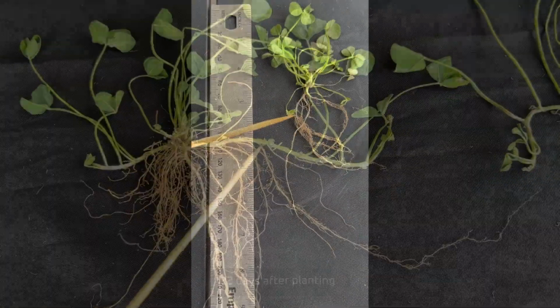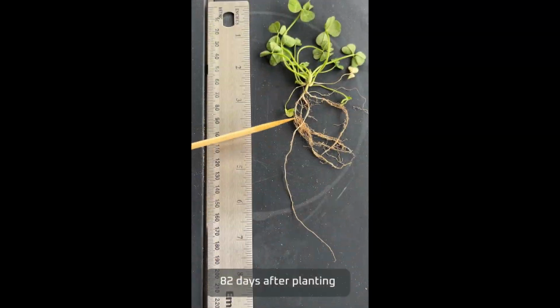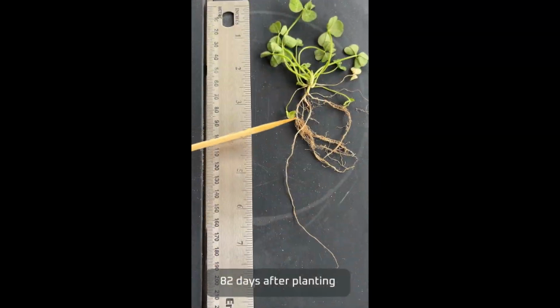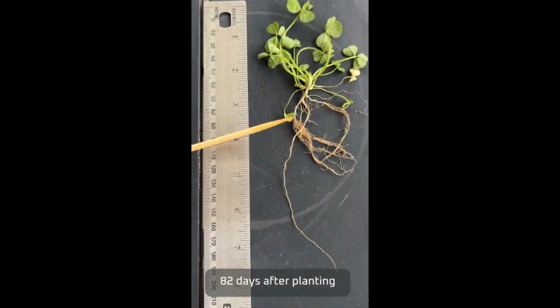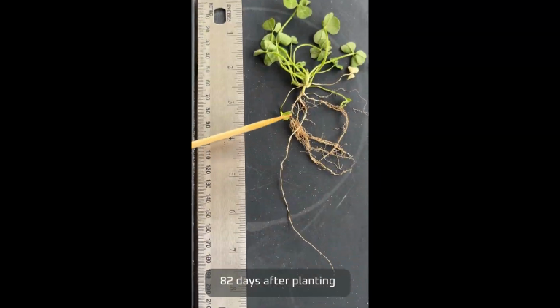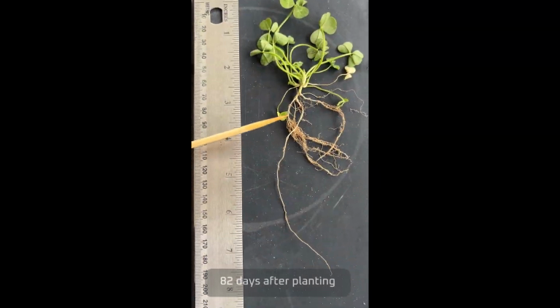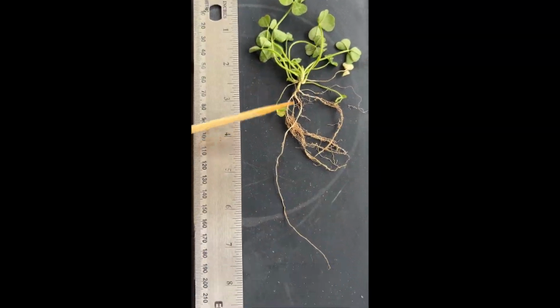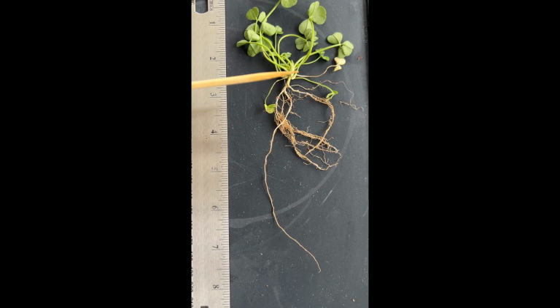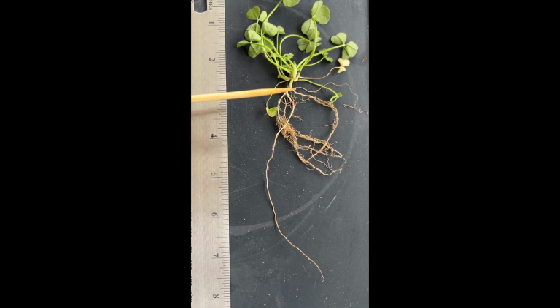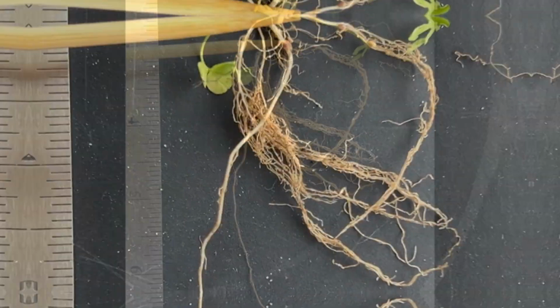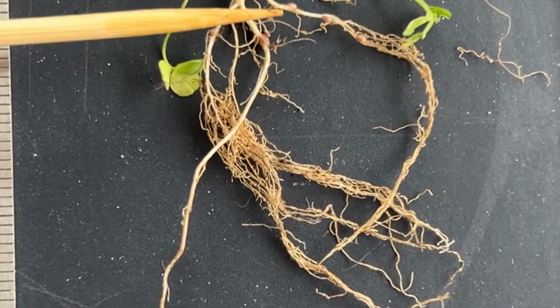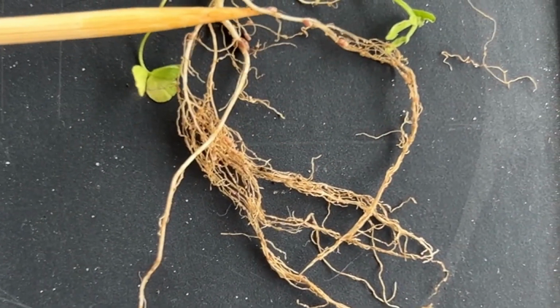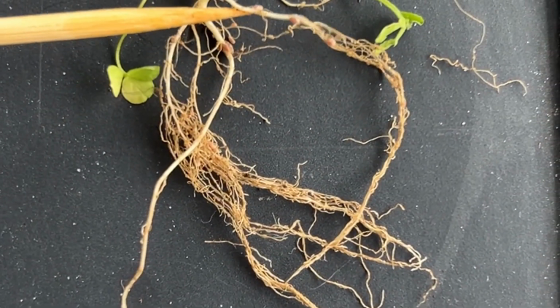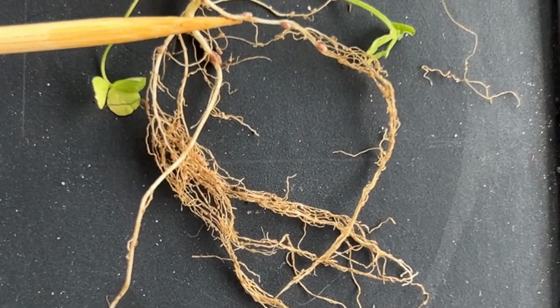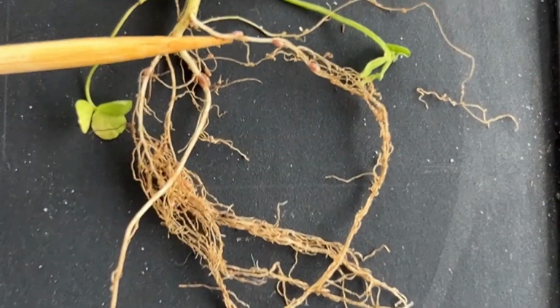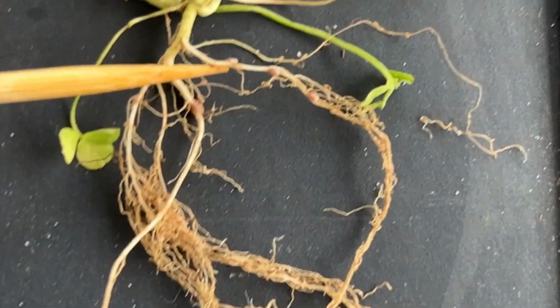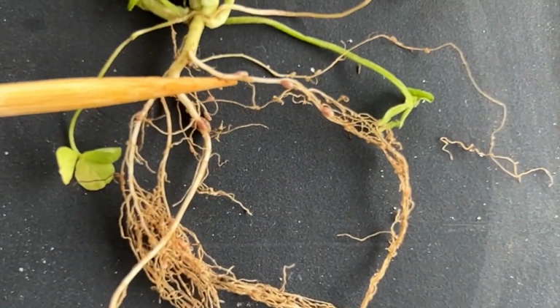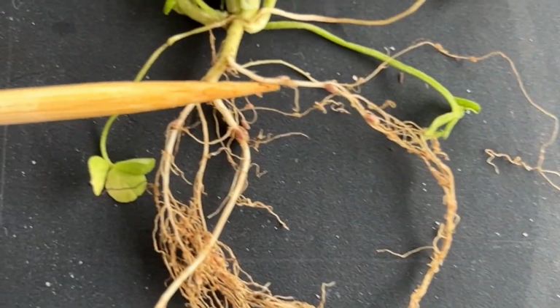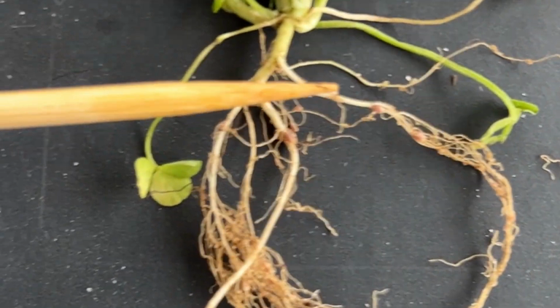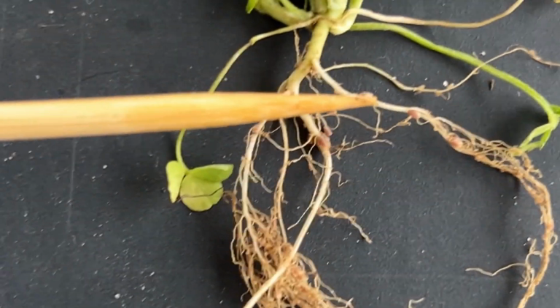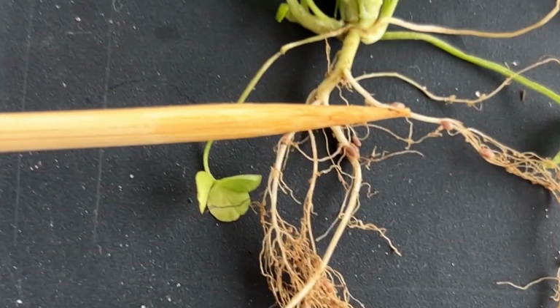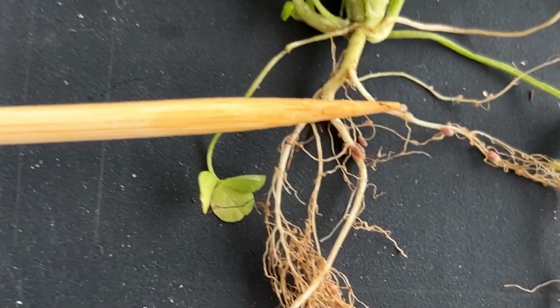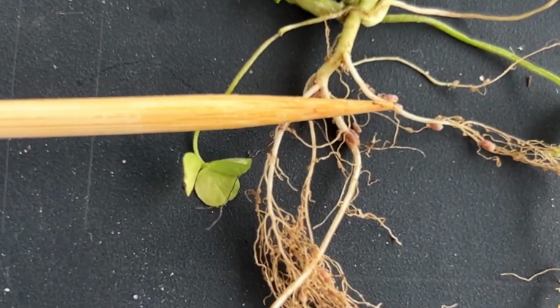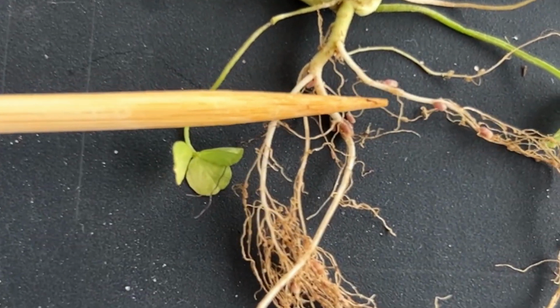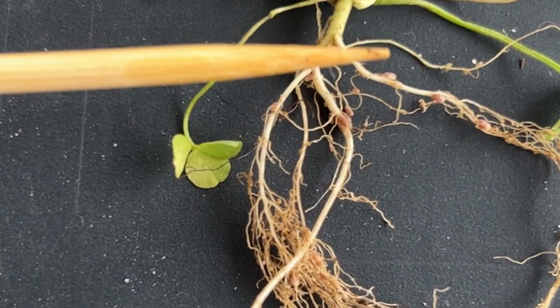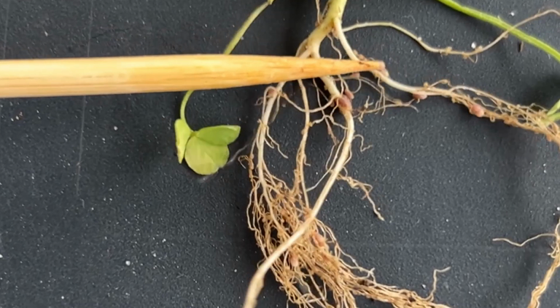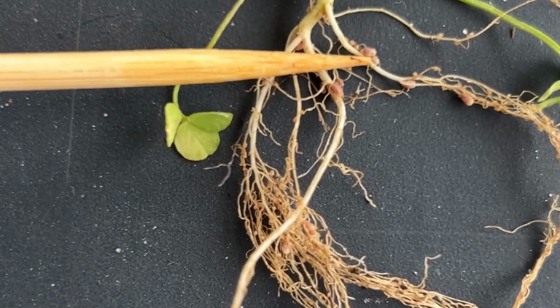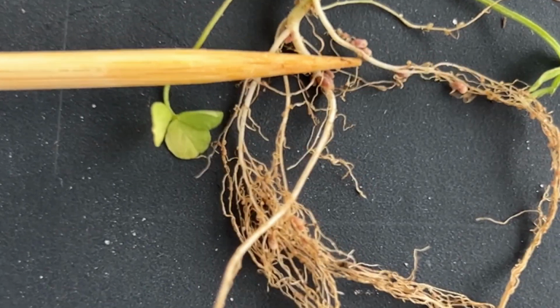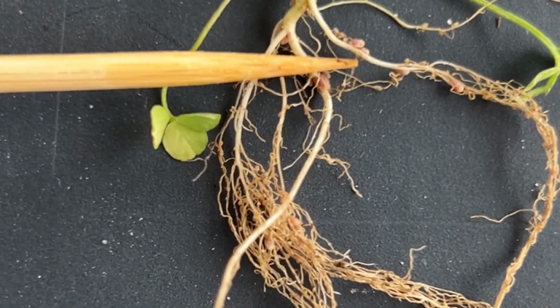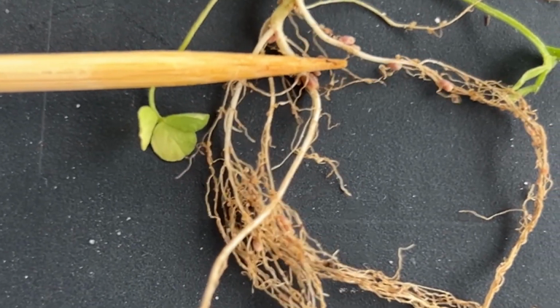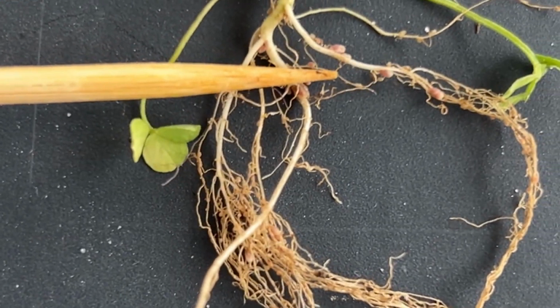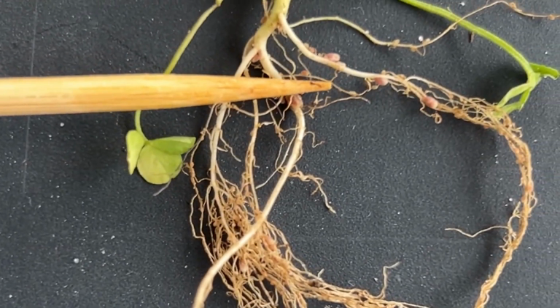There's noticeable rhizobium activity with nodules forming to capture atmospheric nitrogen and convert it into usable nitrogen and high protein.